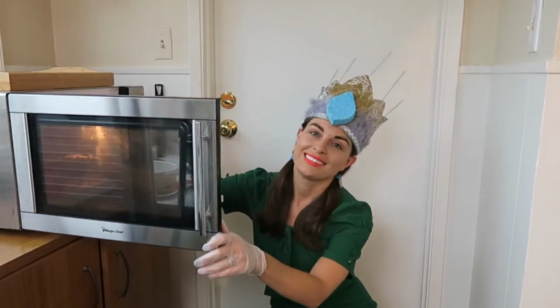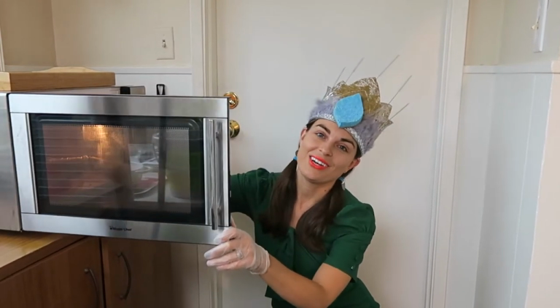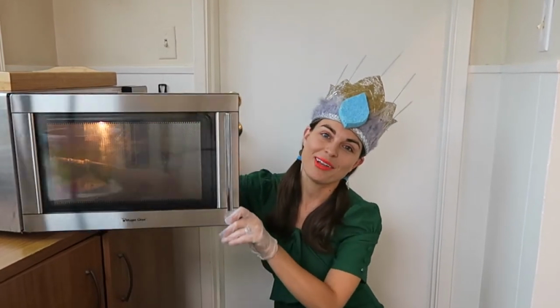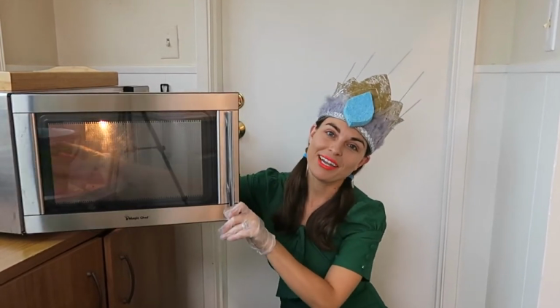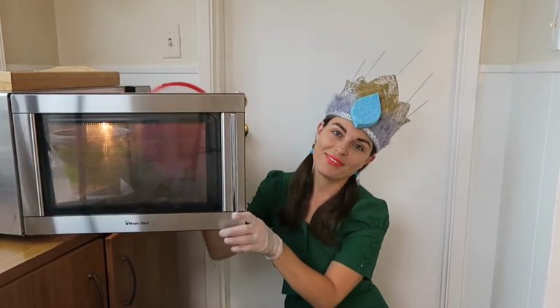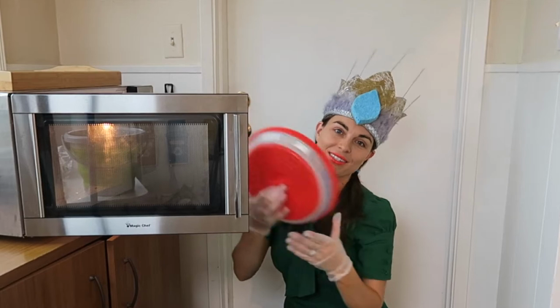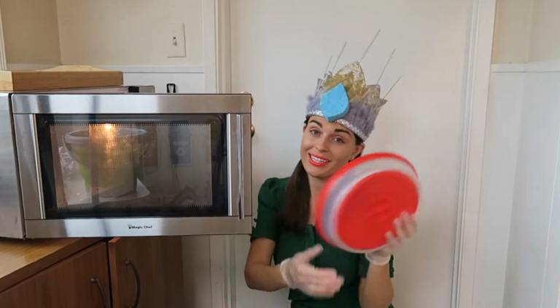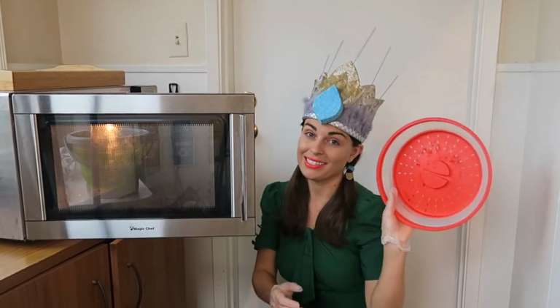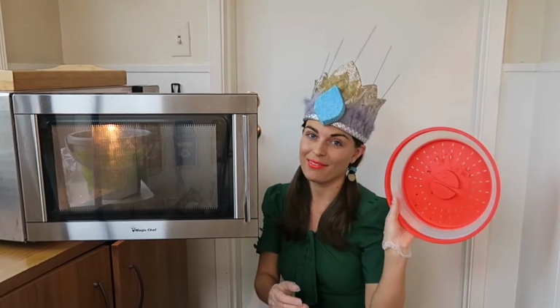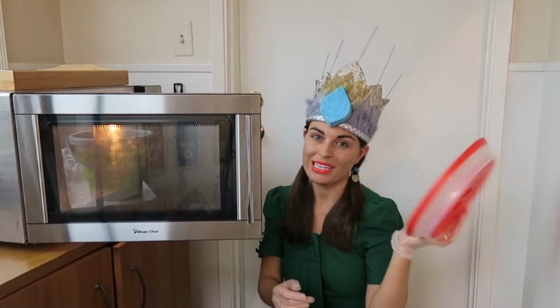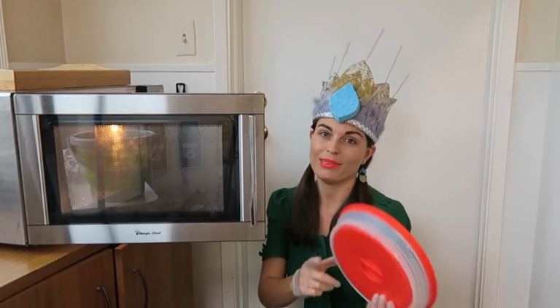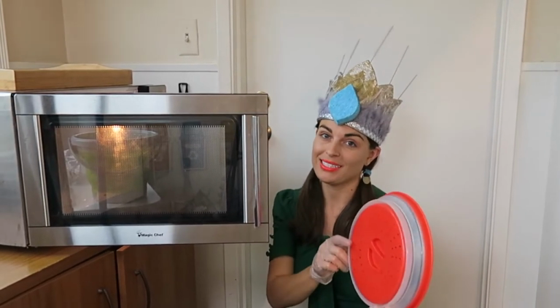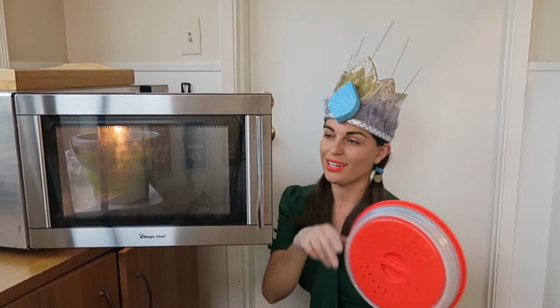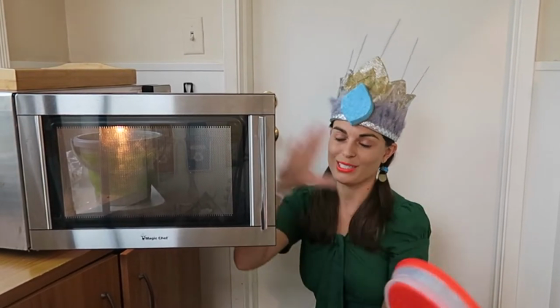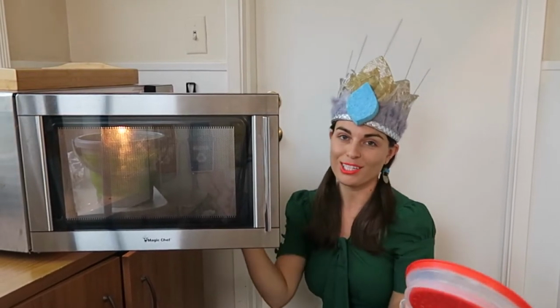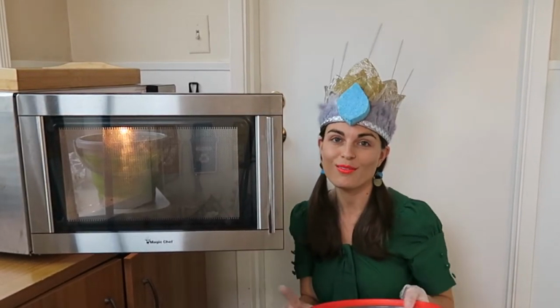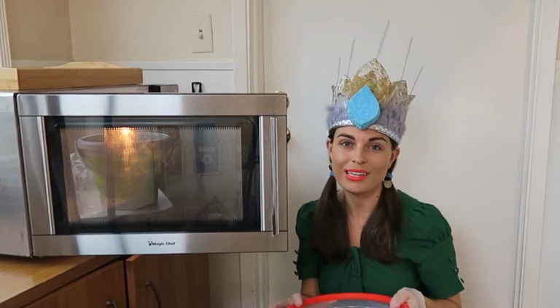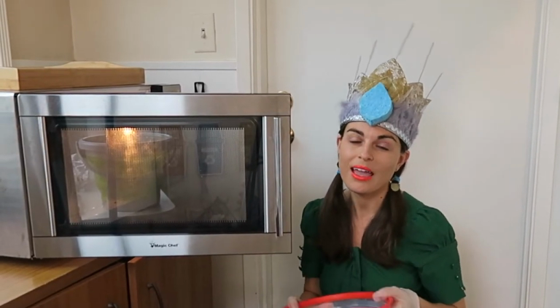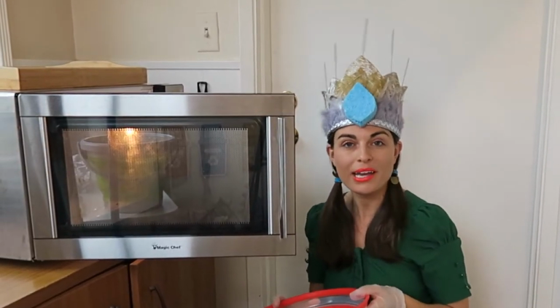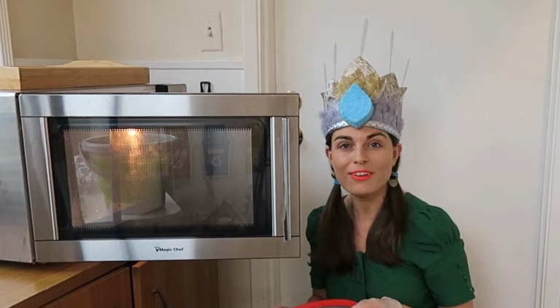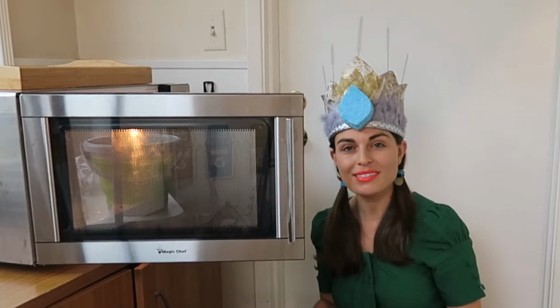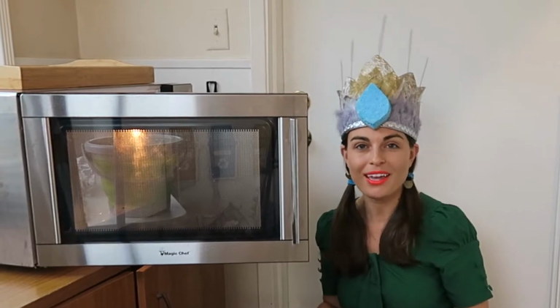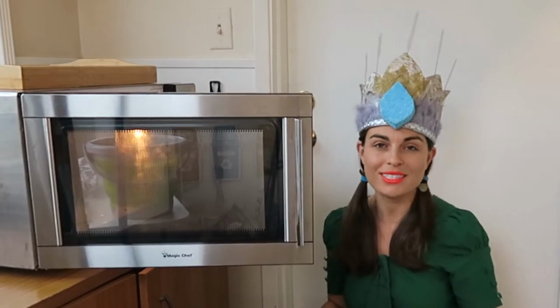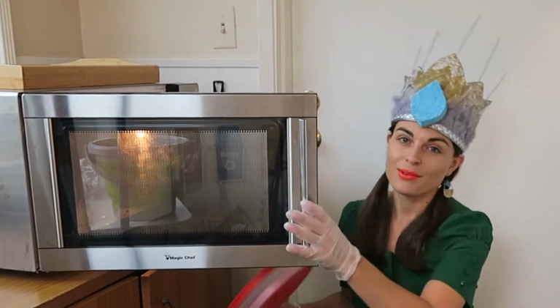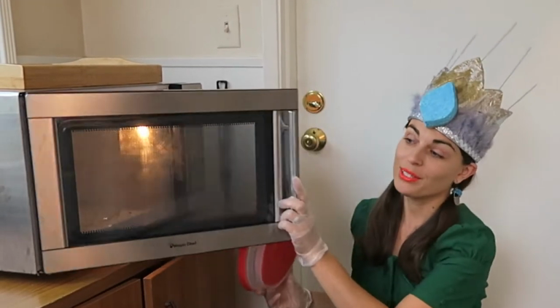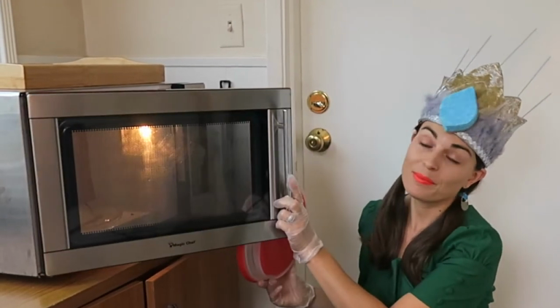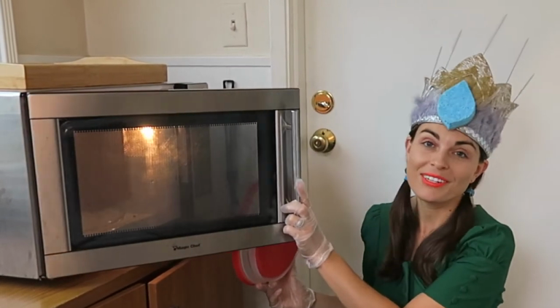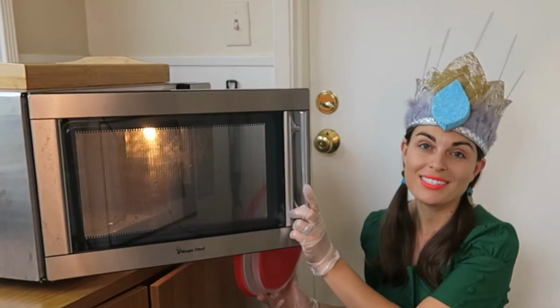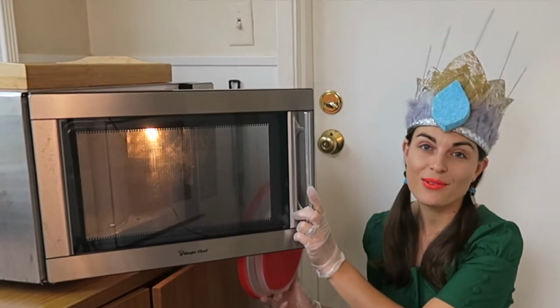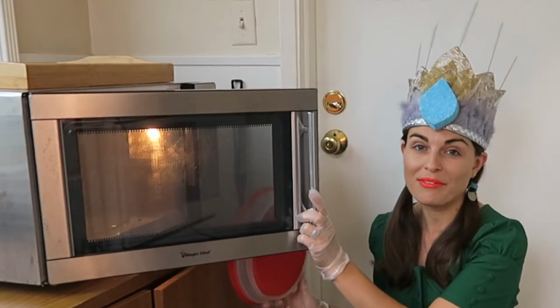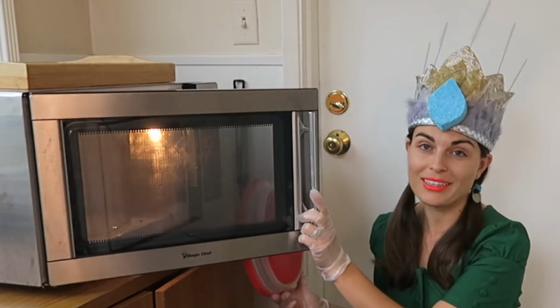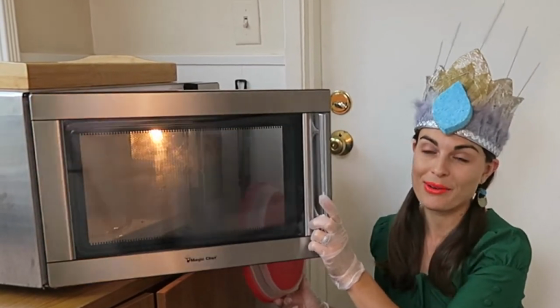In my microwave, I use one of these to cover the plates so they don't splash all over the microwave. But sometimes people forget, so we have to clean the microwave.